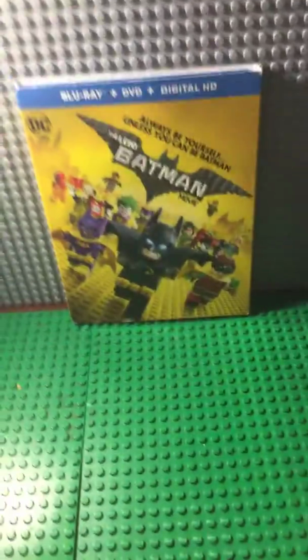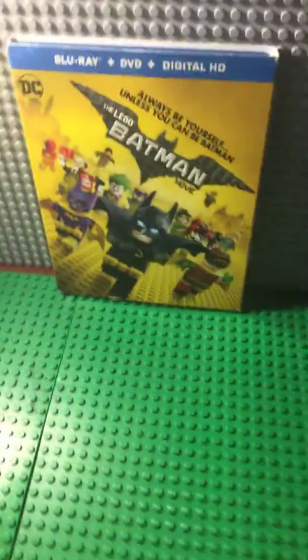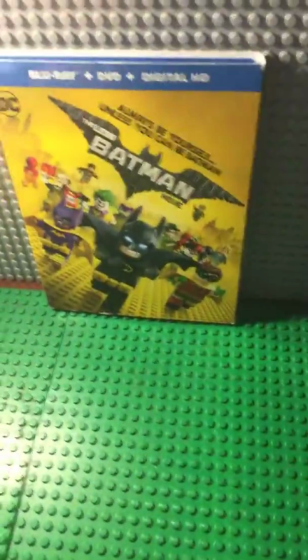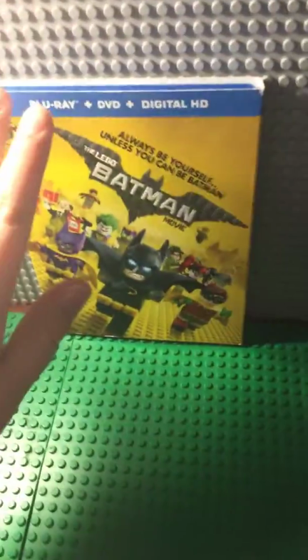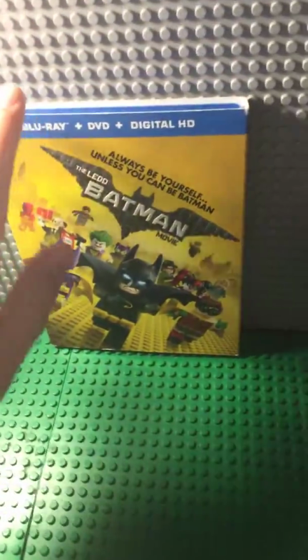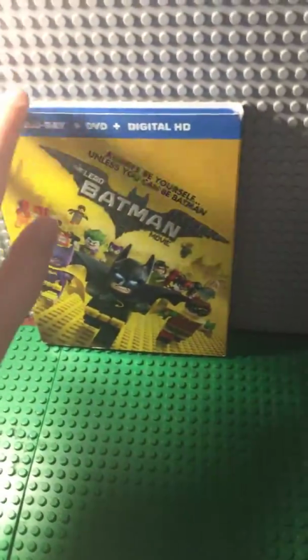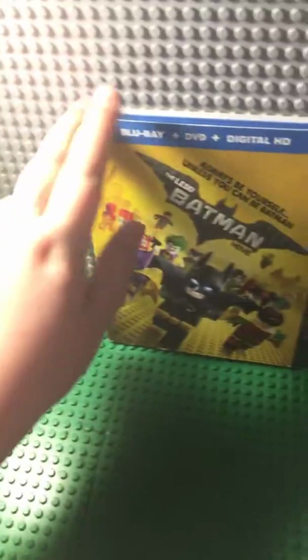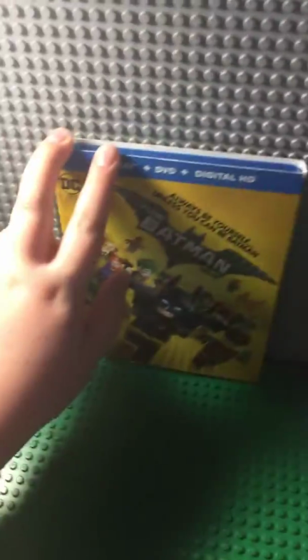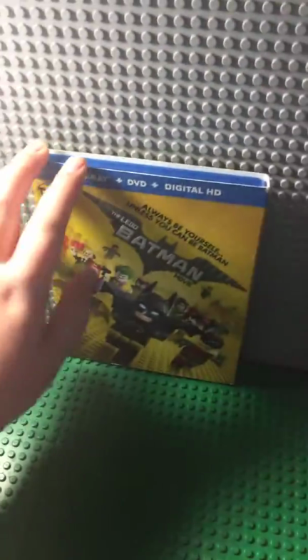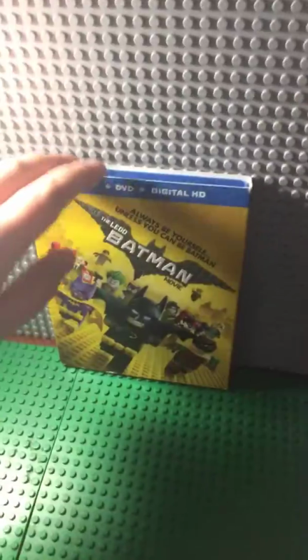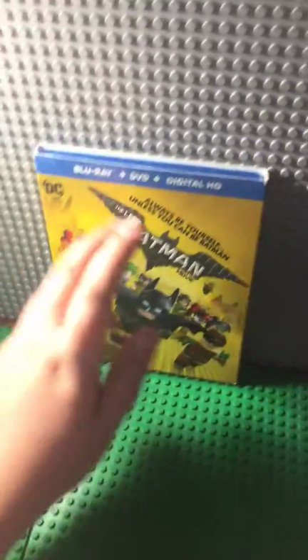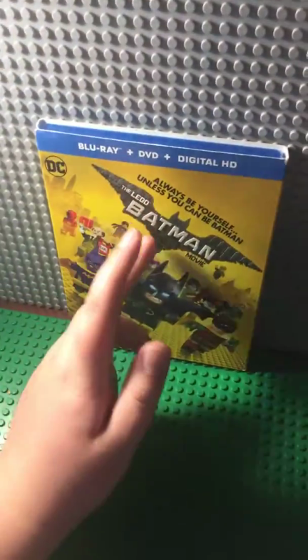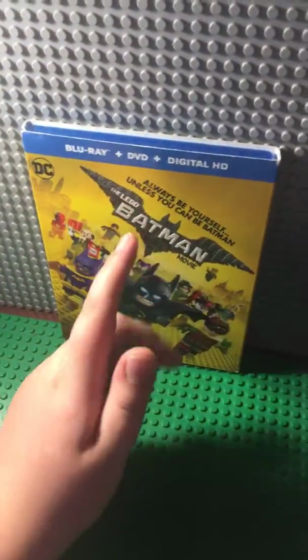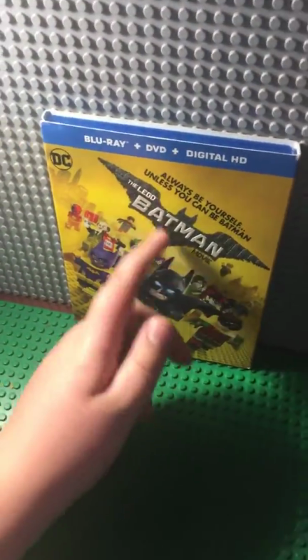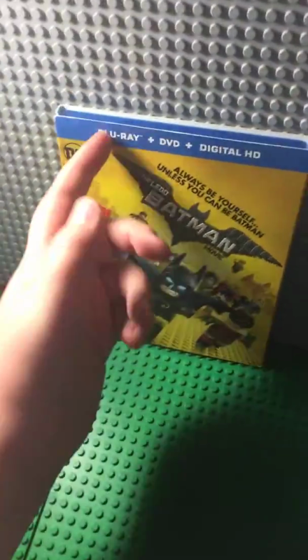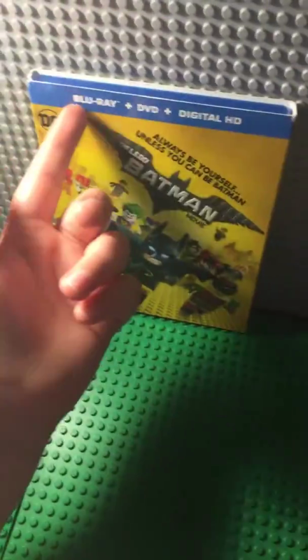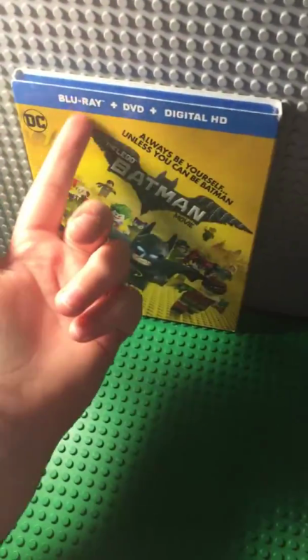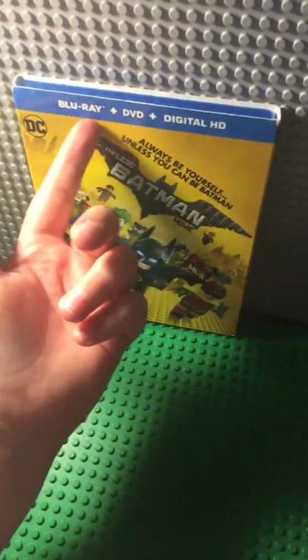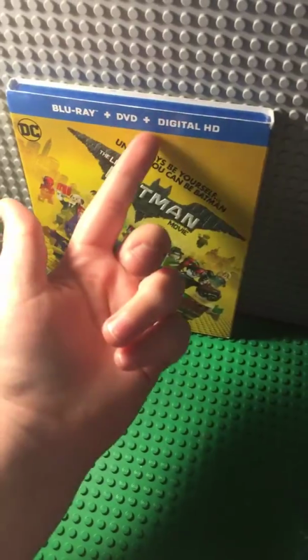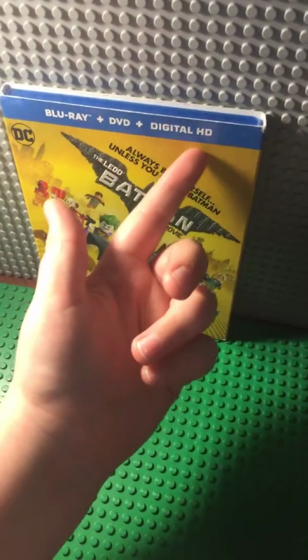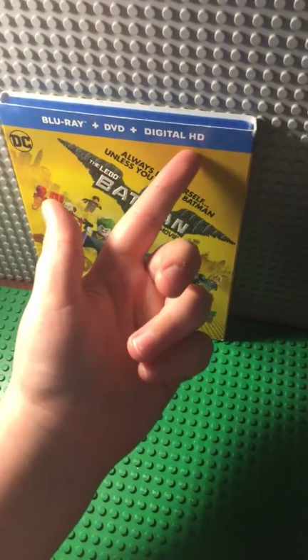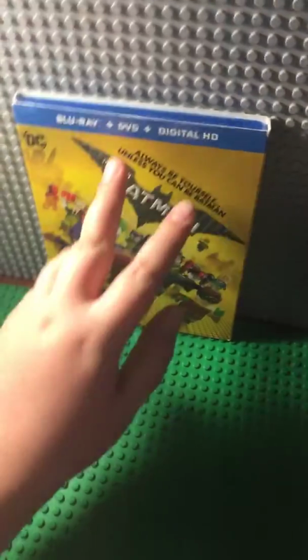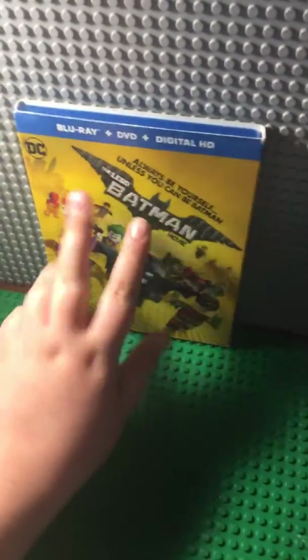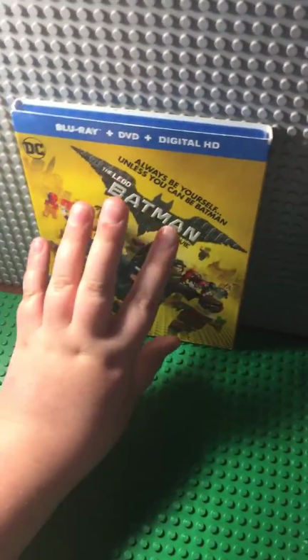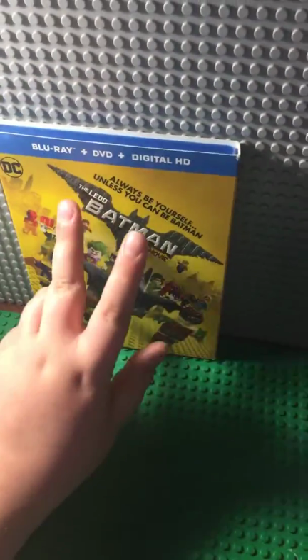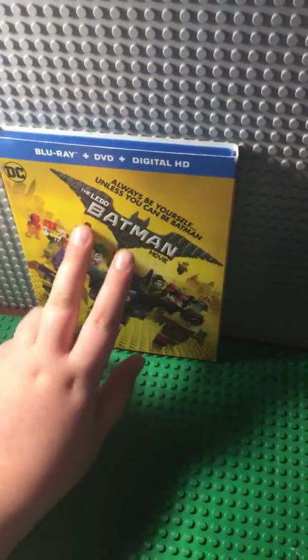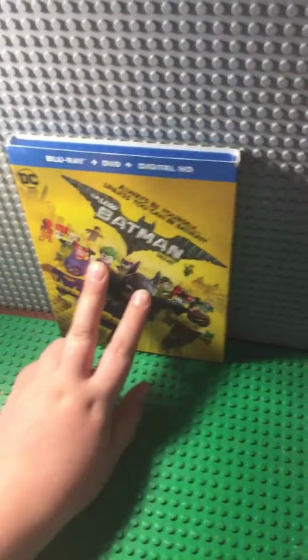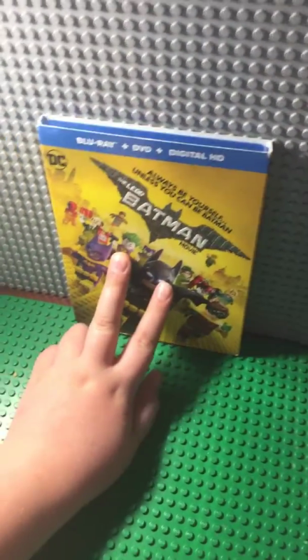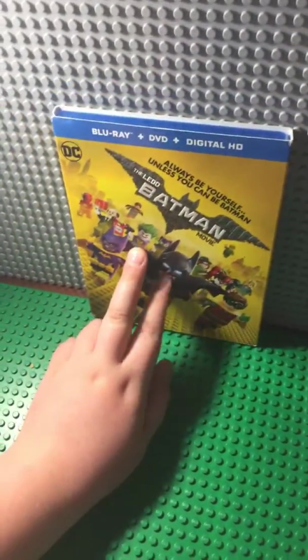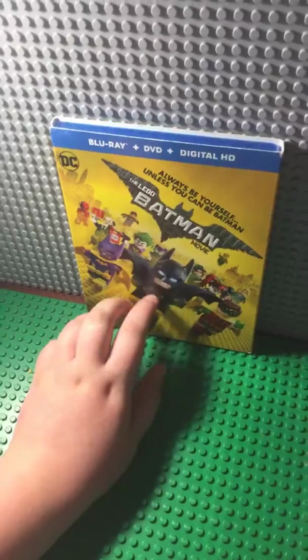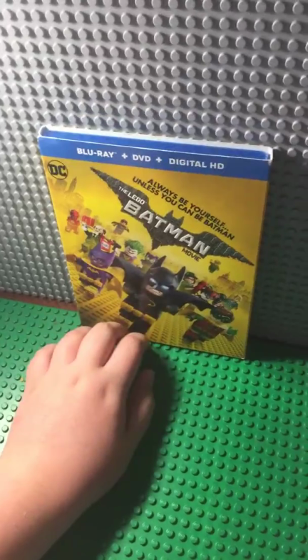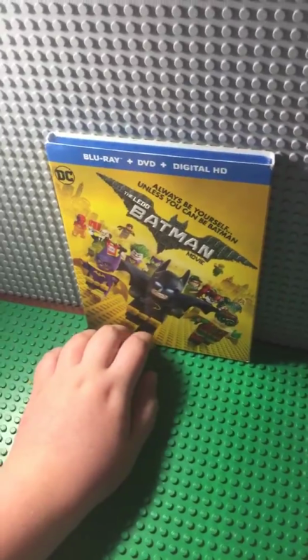Hi, Flicks and Bricks here, and today I'll be doing a little video saying how if you buy a Blu-ray, DVD, digital HD combo, you're getting one of the best deals you've ever got on a movie.